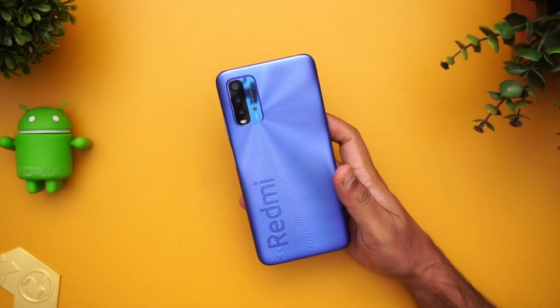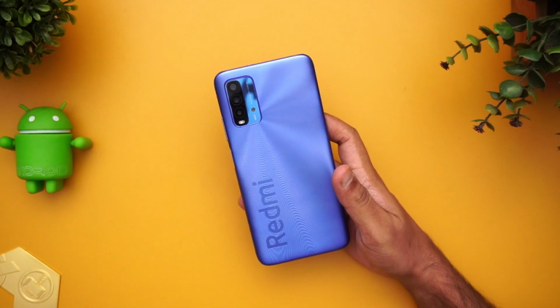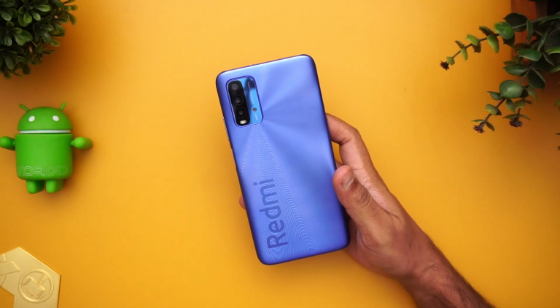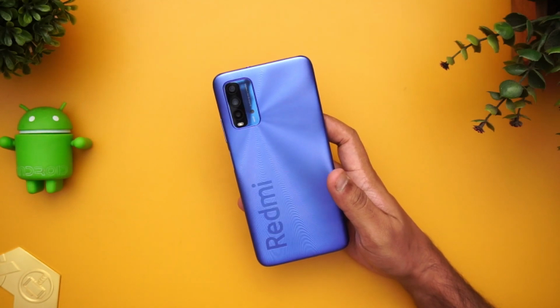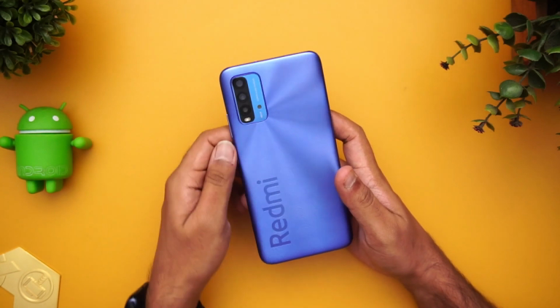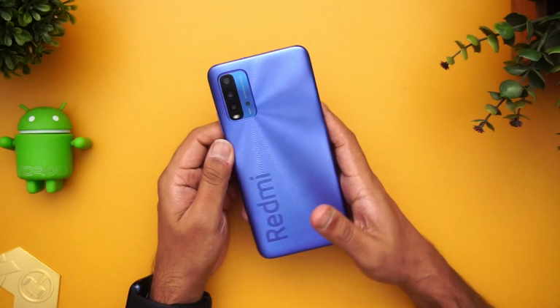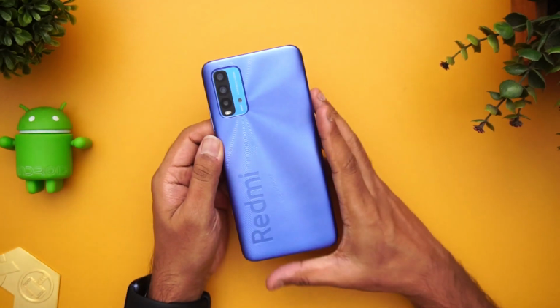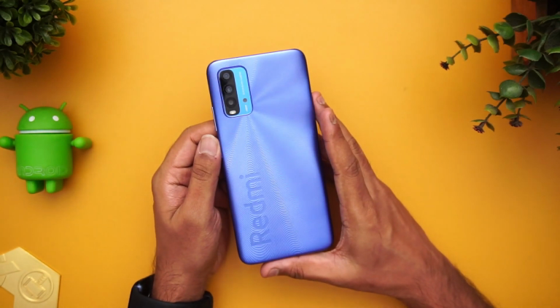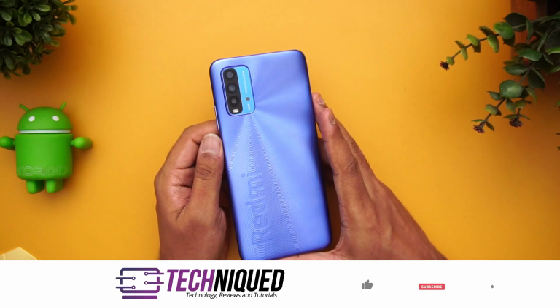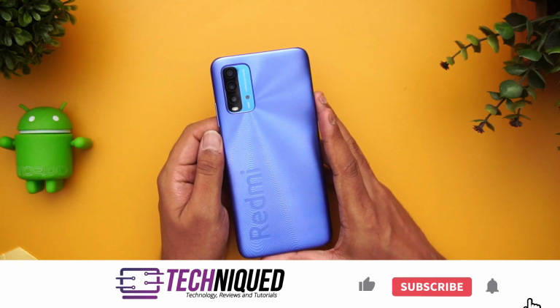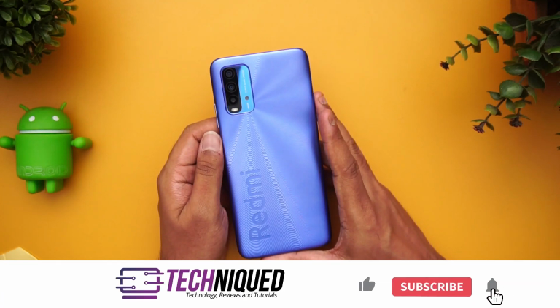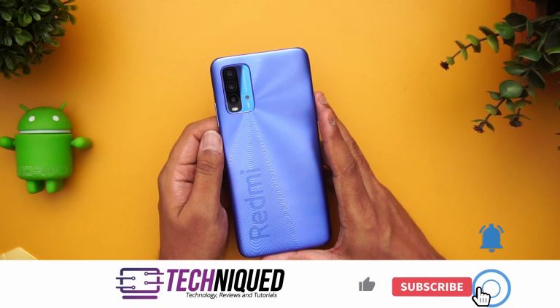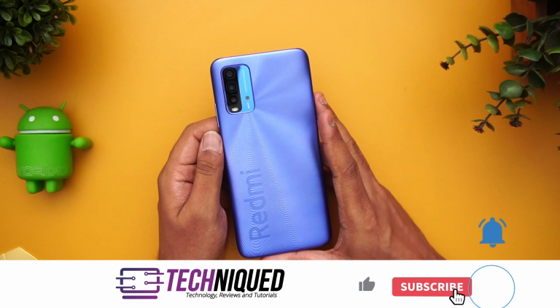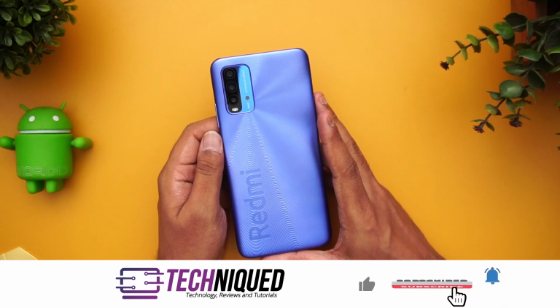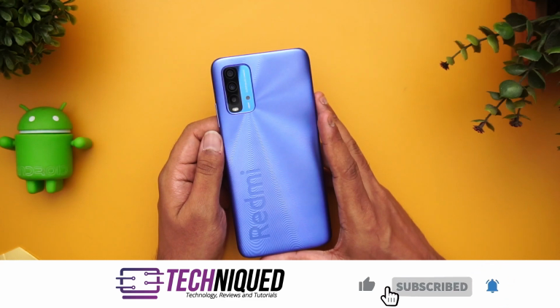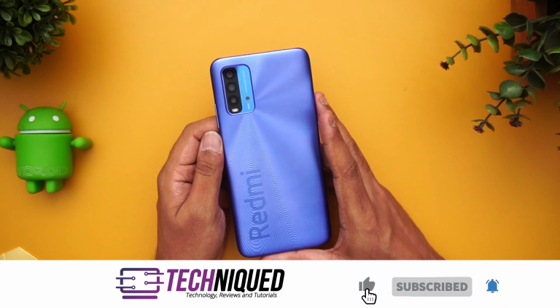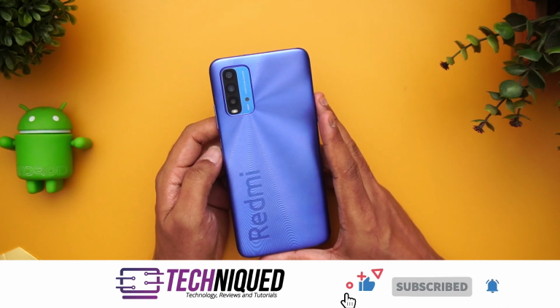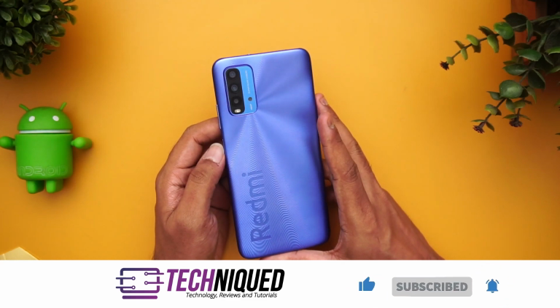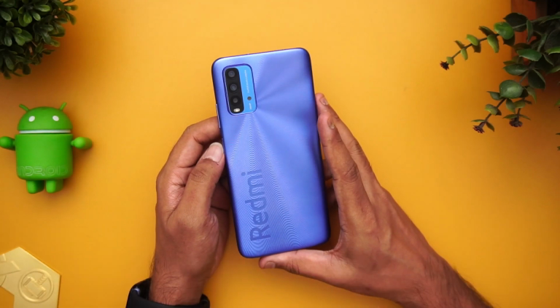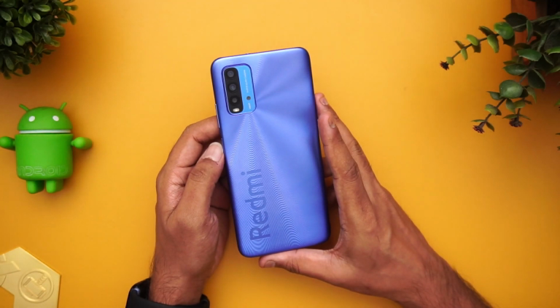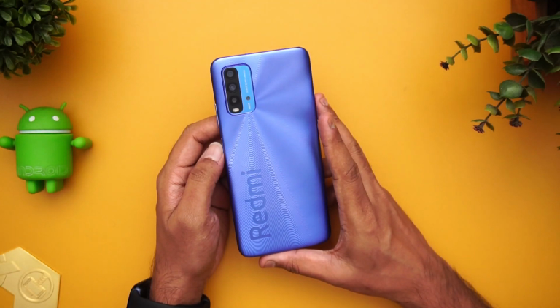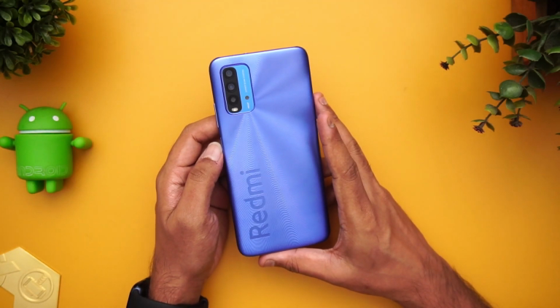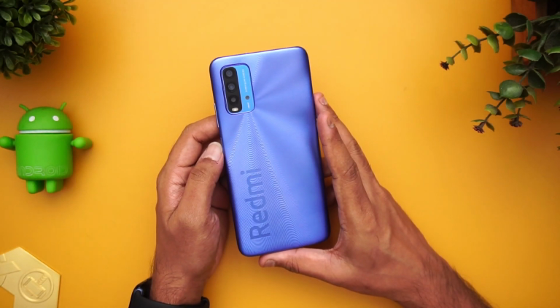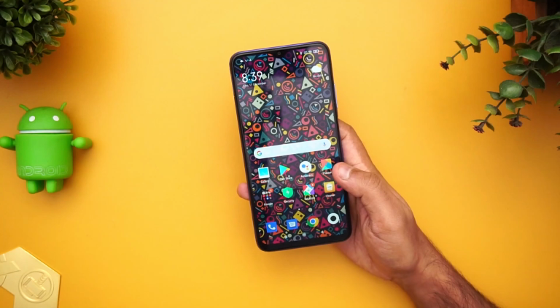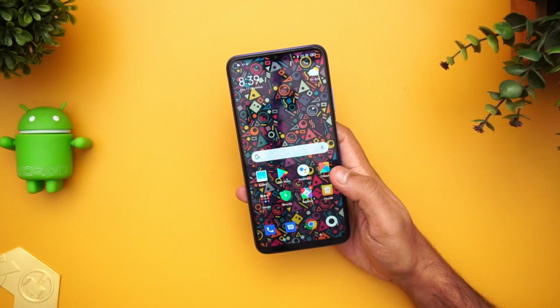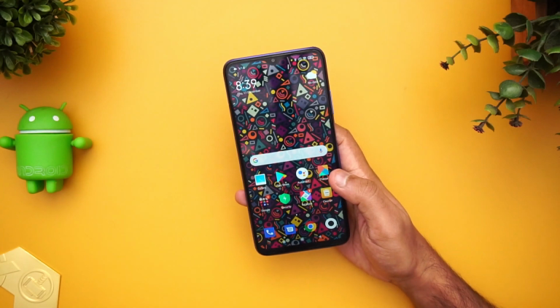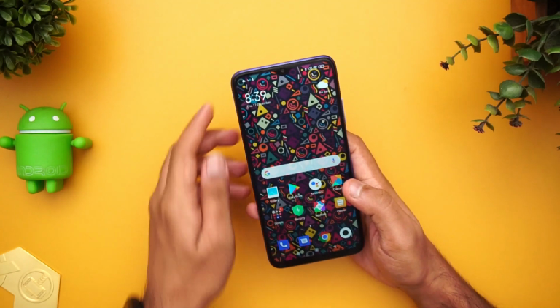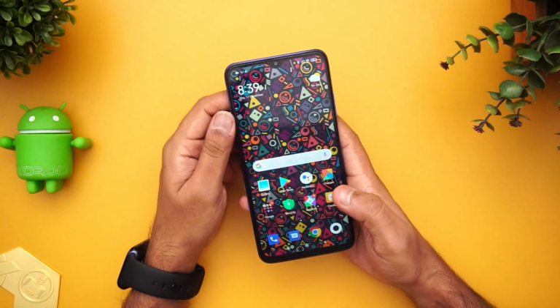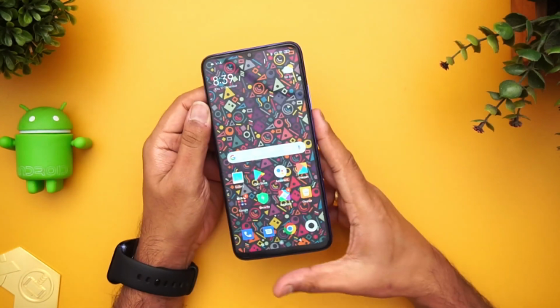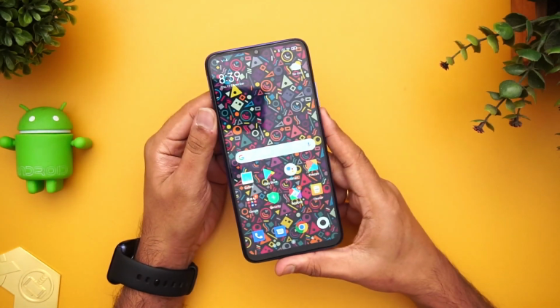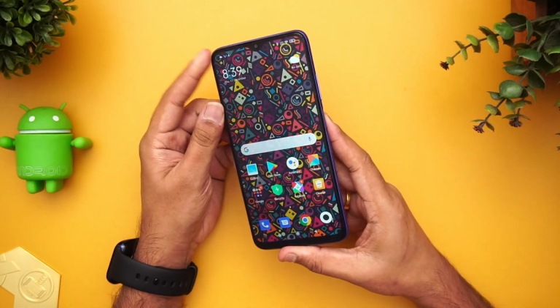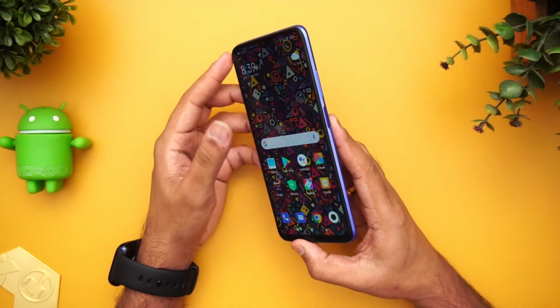We'll be covering all aspects of the device, so let's get started. If this is your first time on this channel, do hit that red subscribe button and also hit the bell icon to get notified of all the videos we publish. First up, let's have a look at the build quality.